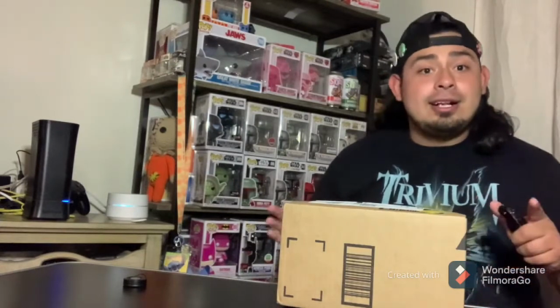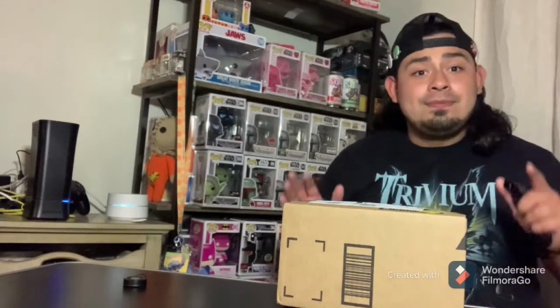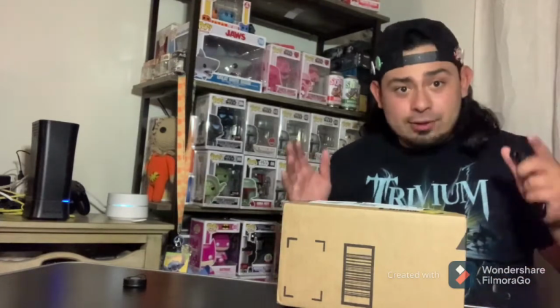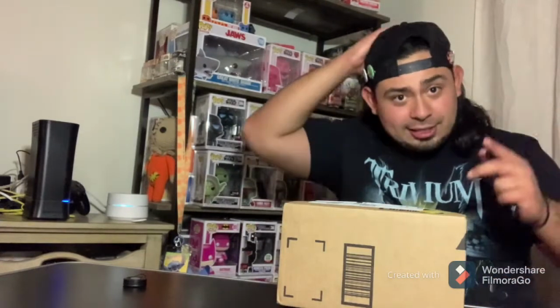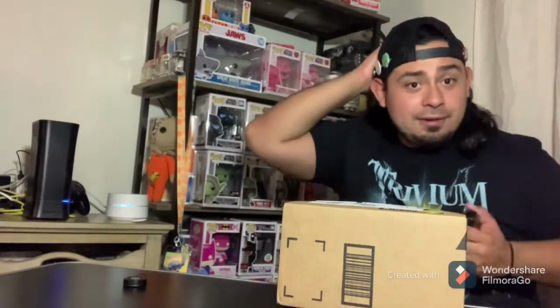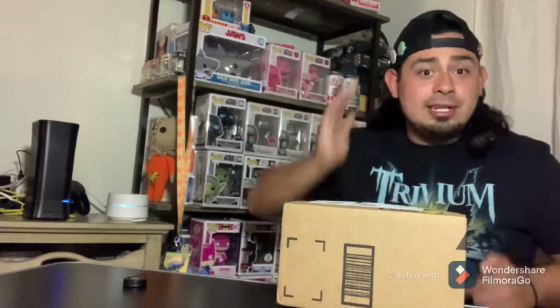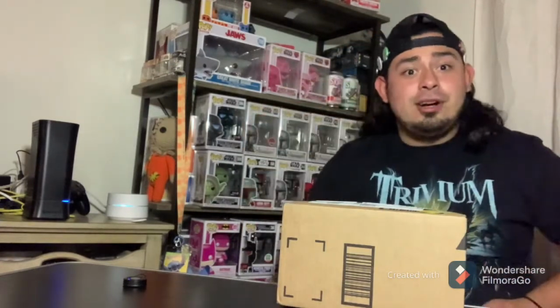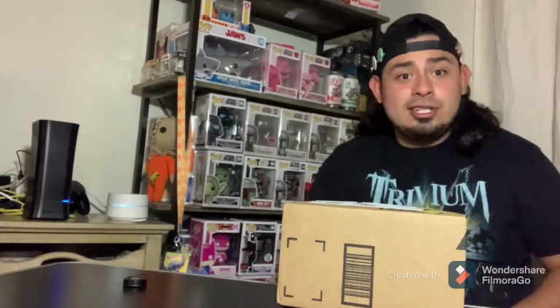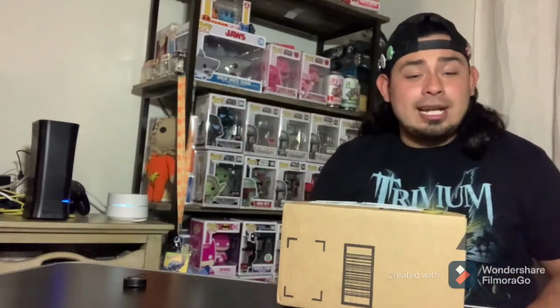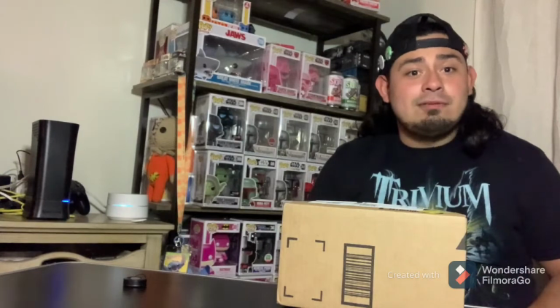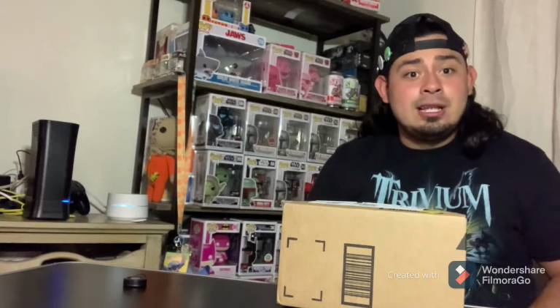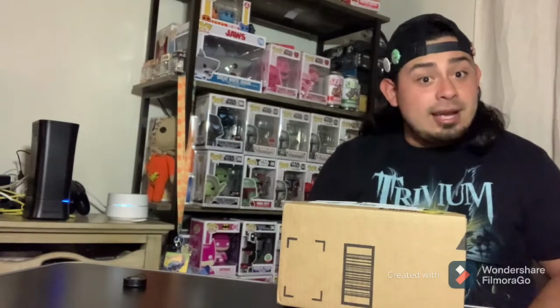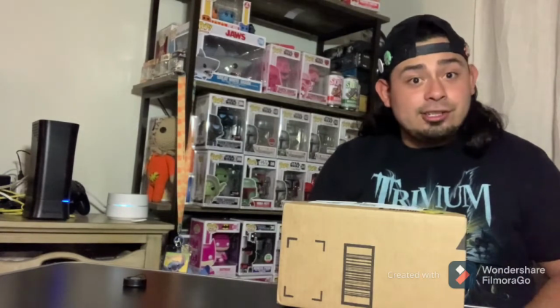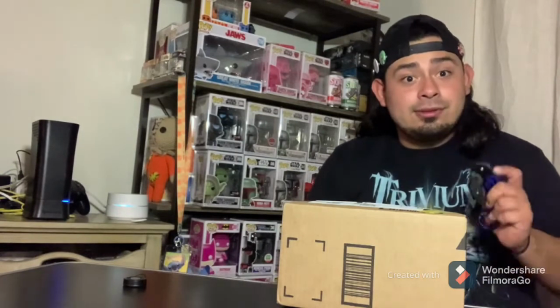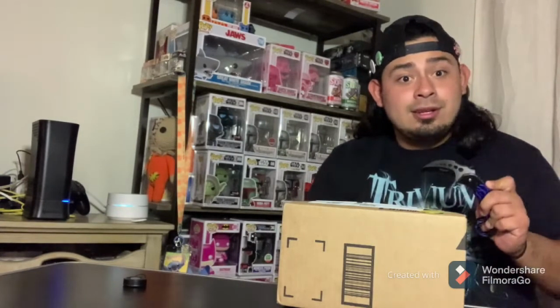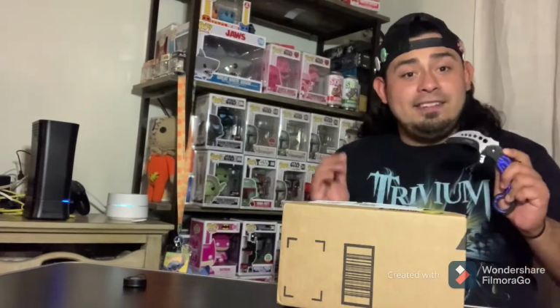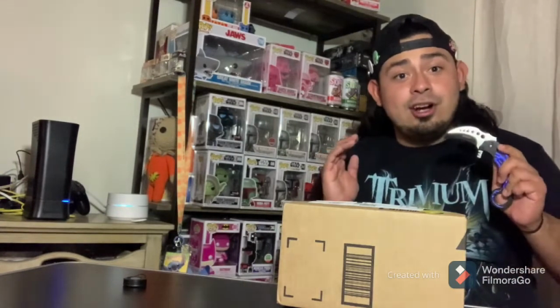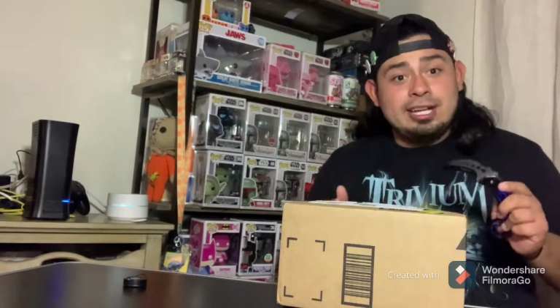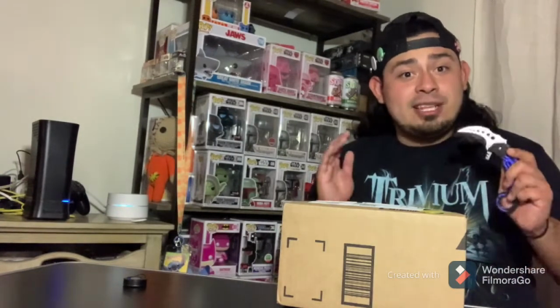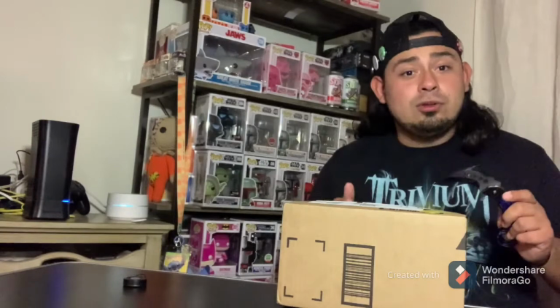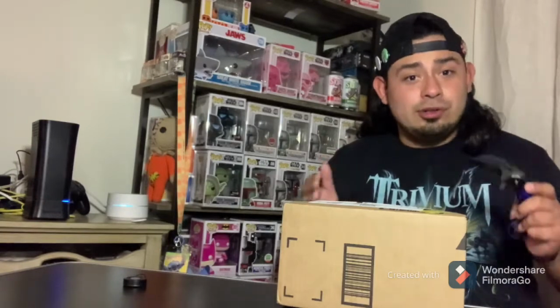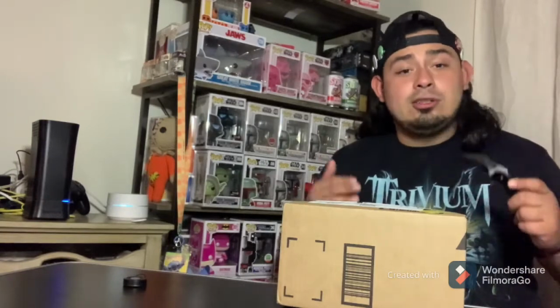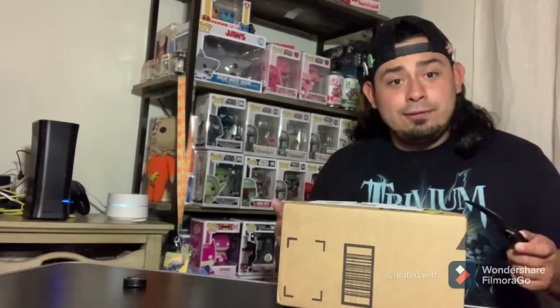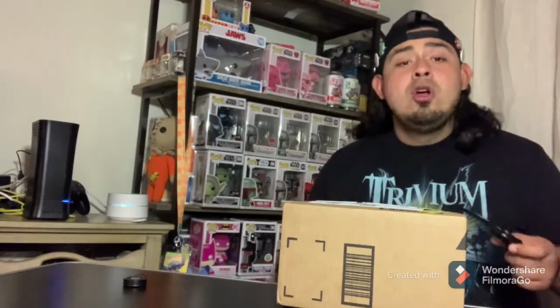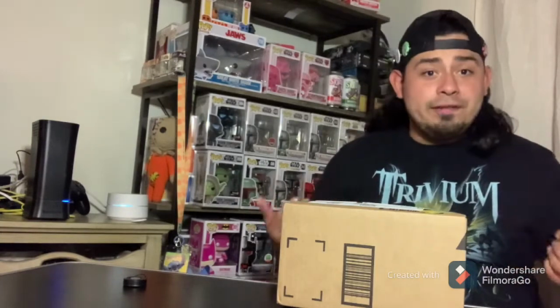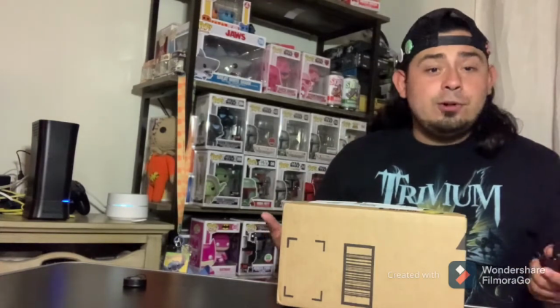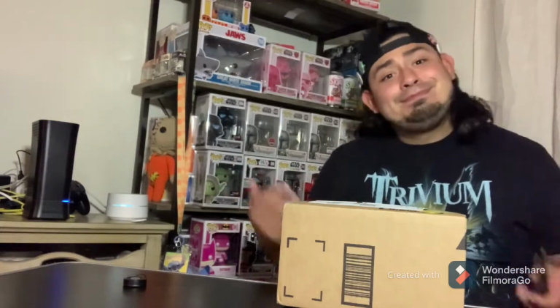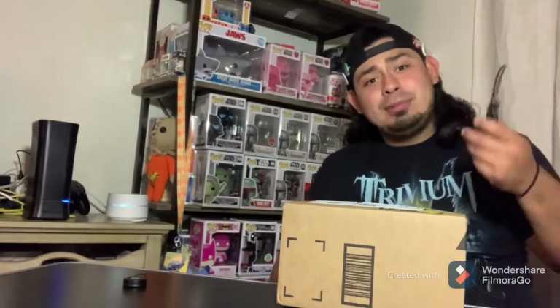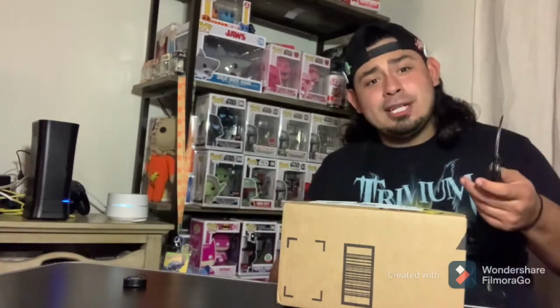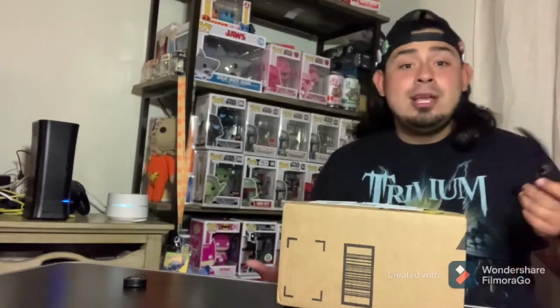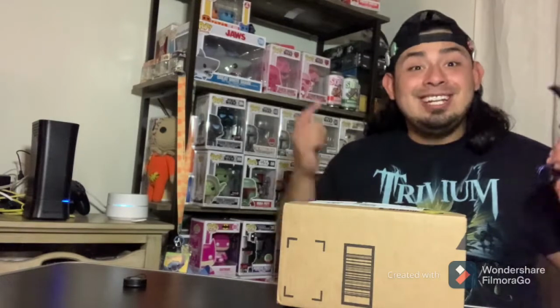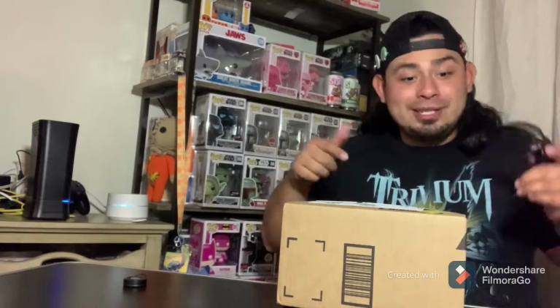I always have to say this in every video when it comes to unboxing or doing anything involving a knife or scissors — if you guys are underage, please have an adult or a grown sibling open it for you. Or if you're an adult, please just be careful. But anyway, let's open this.